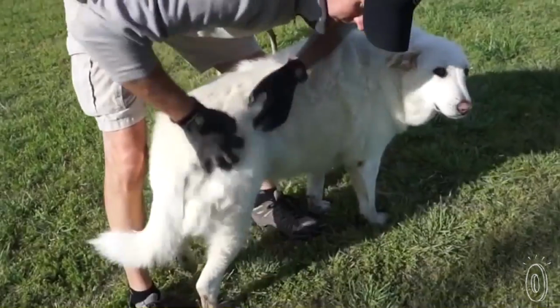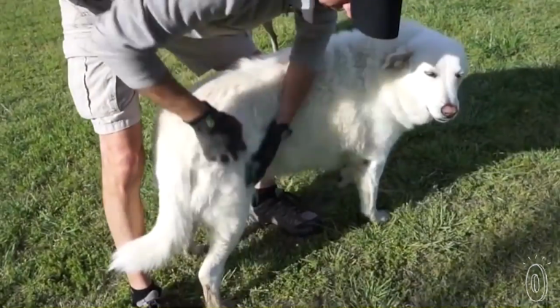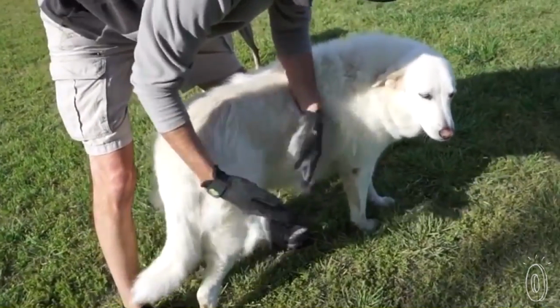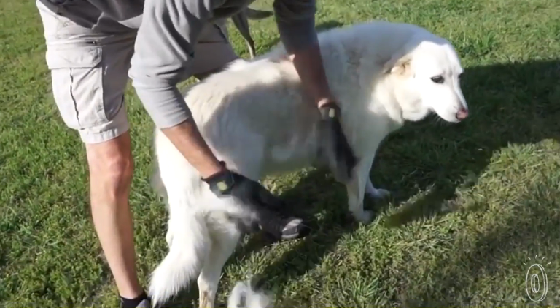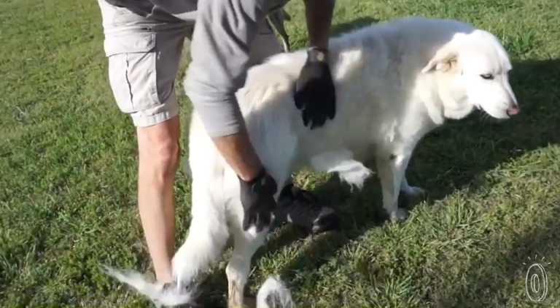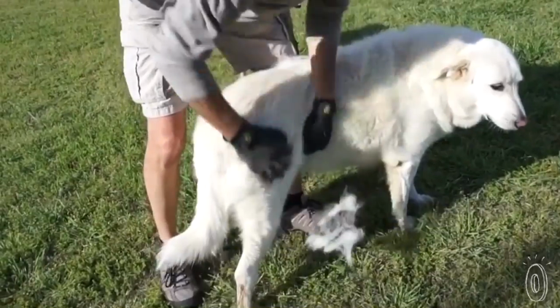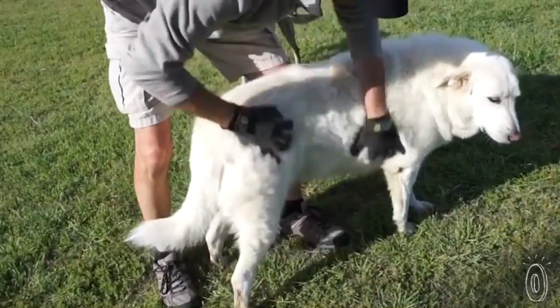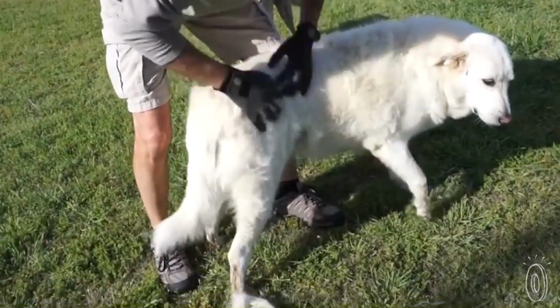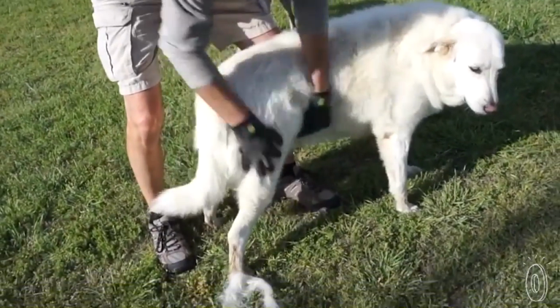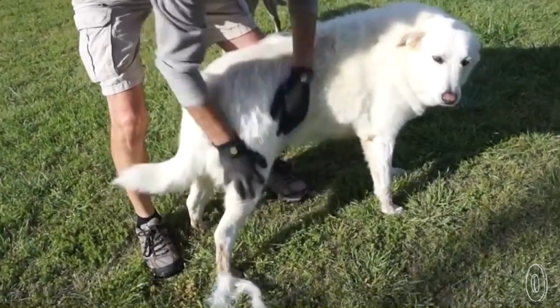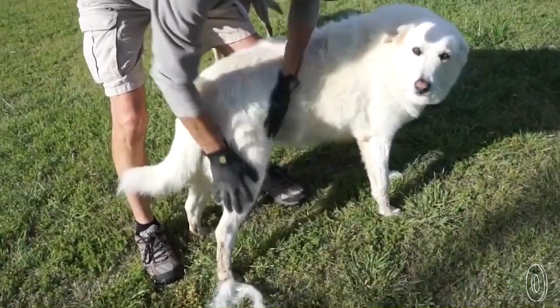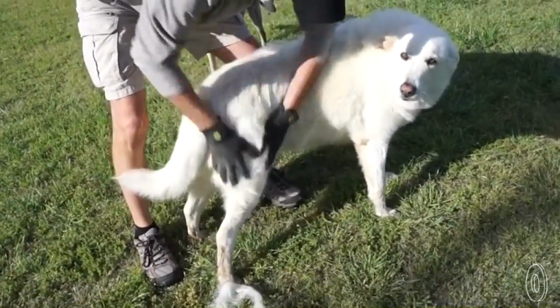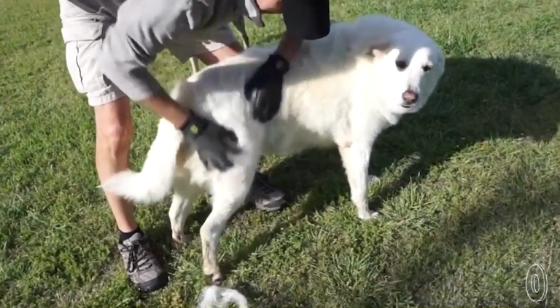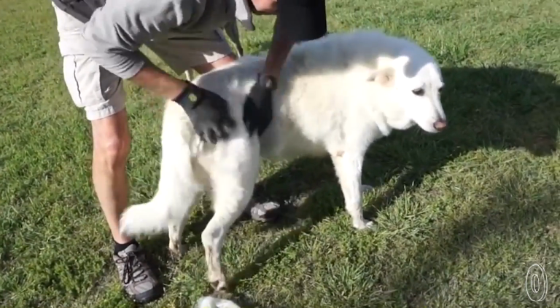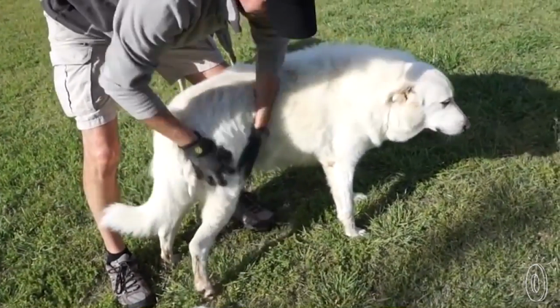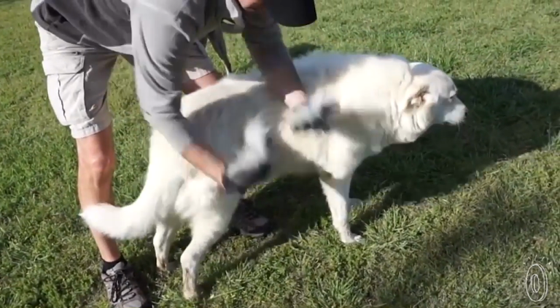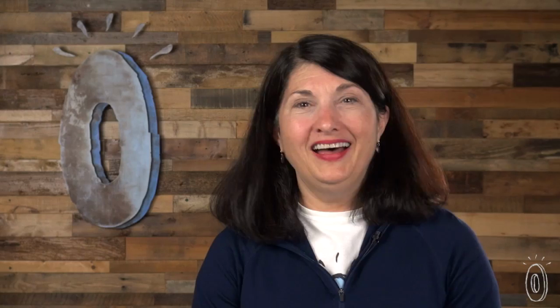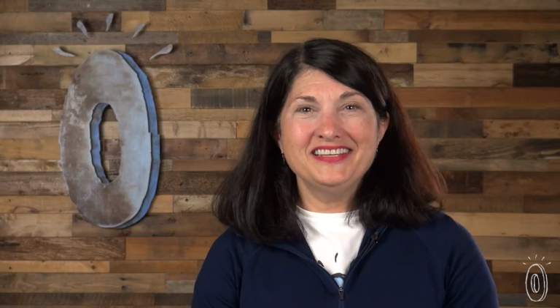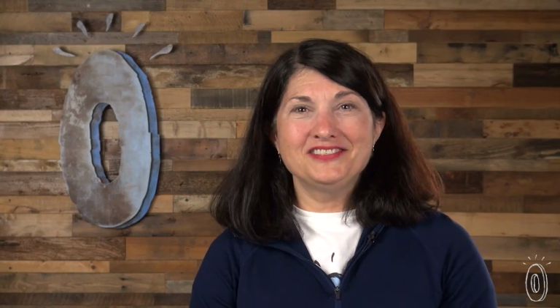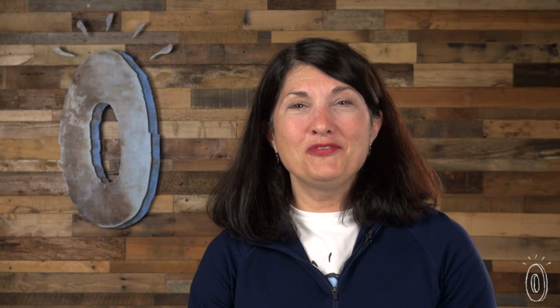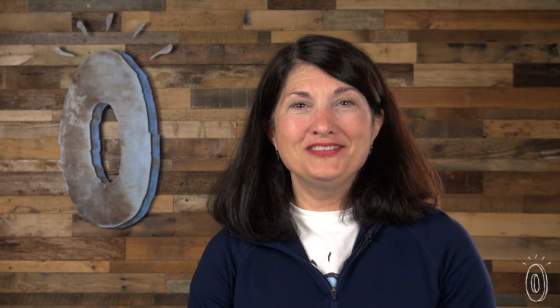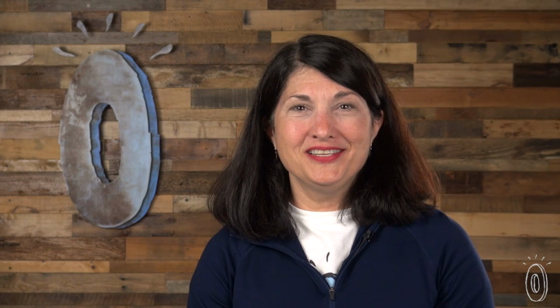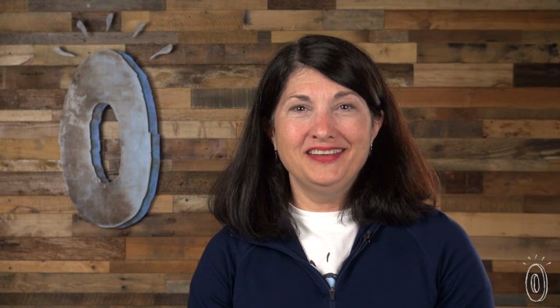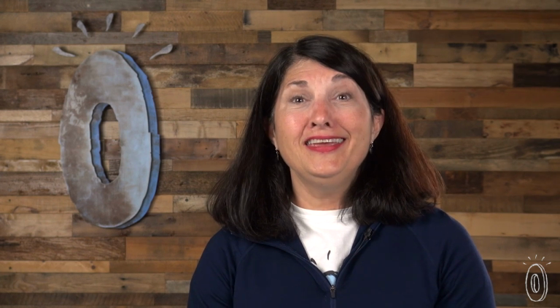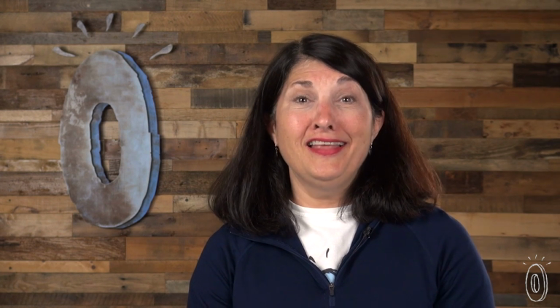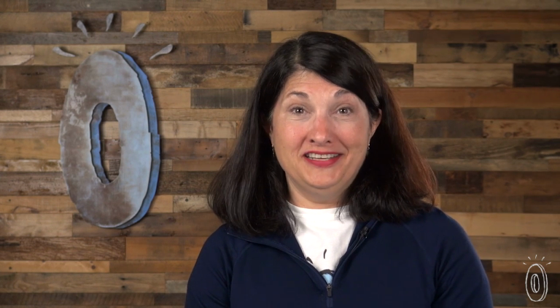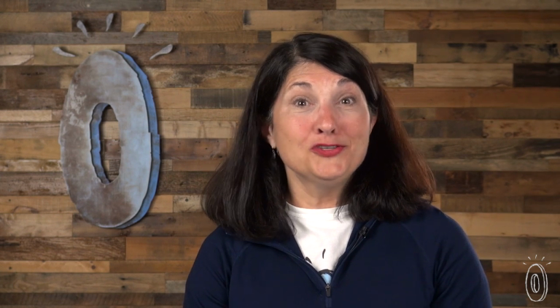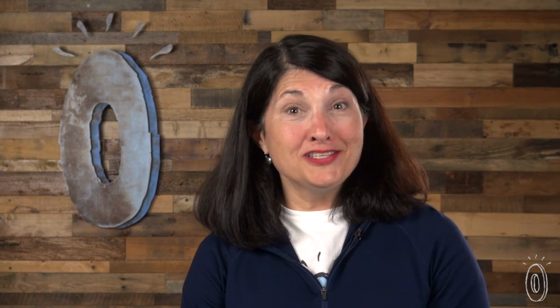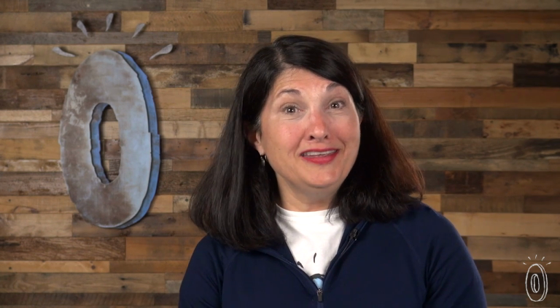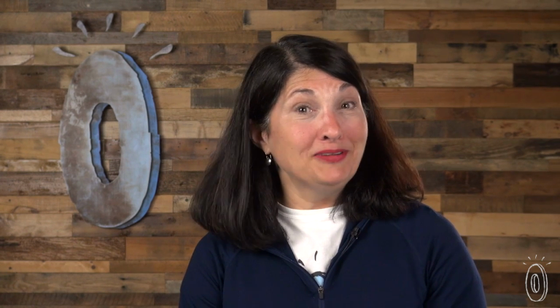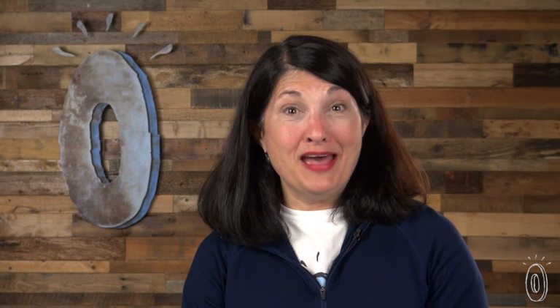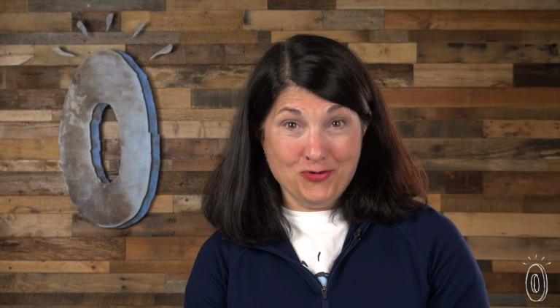You'll definitely want to use the gloves outside or in a mudroom since the shedding can get pretty serious. I tested the Hands On glove with my dog Sidney. He loved it, so much so that he kept coming back for more.